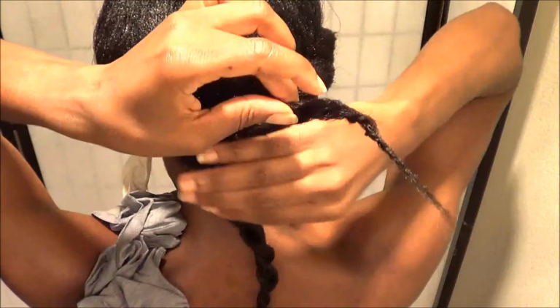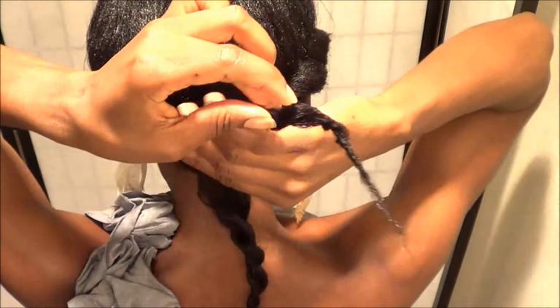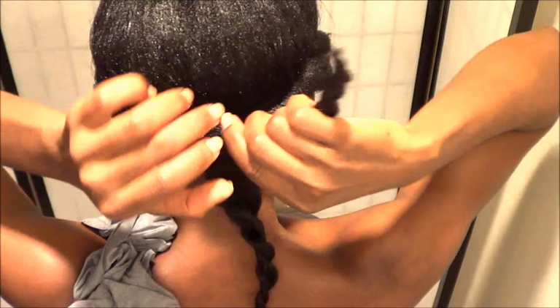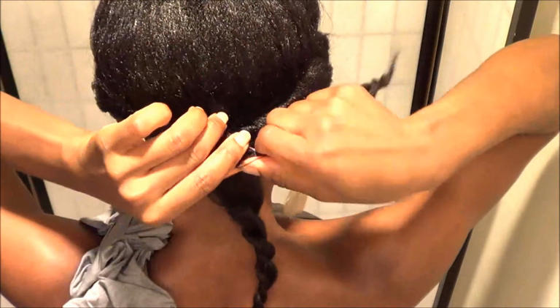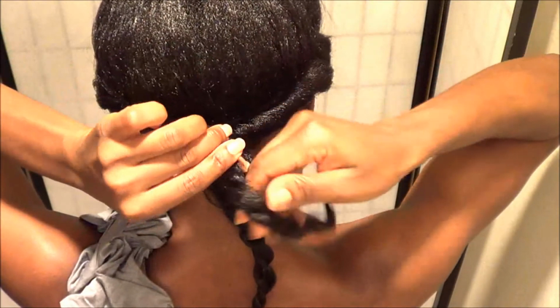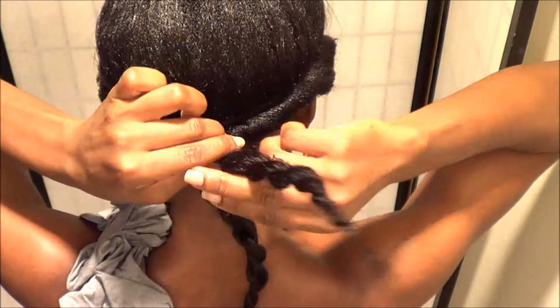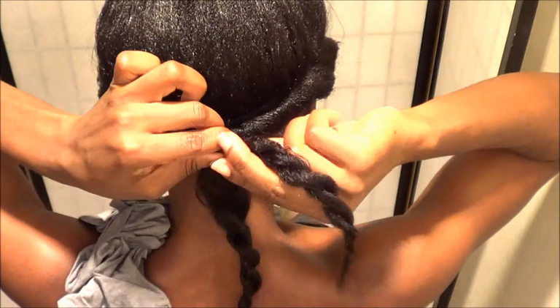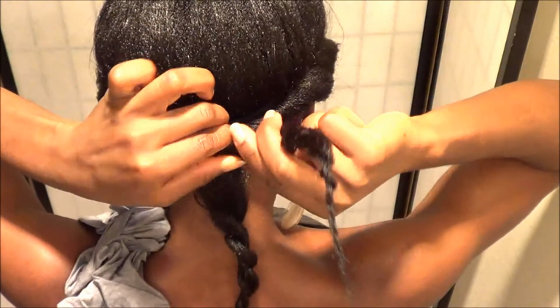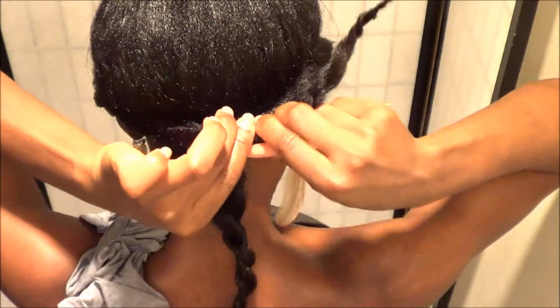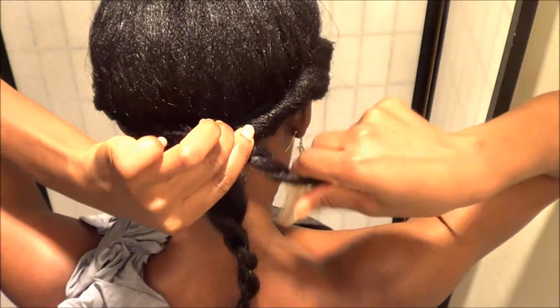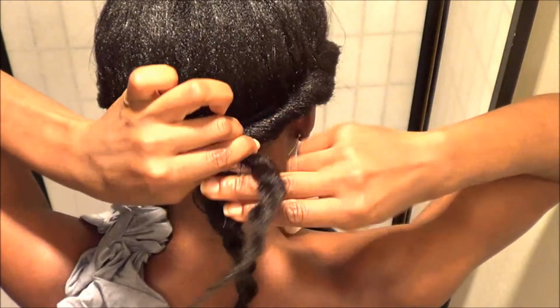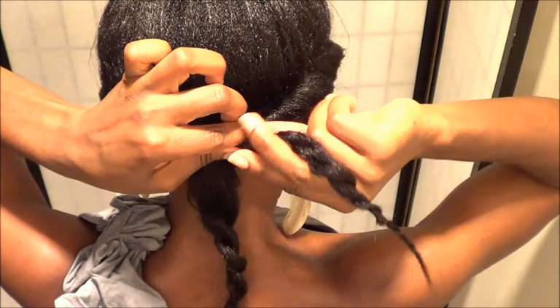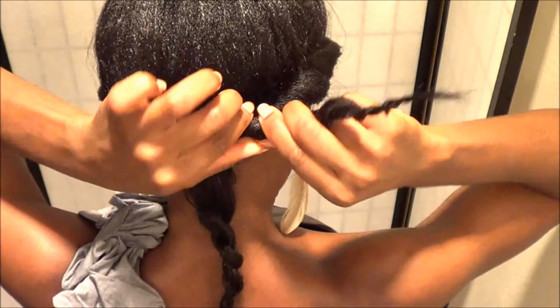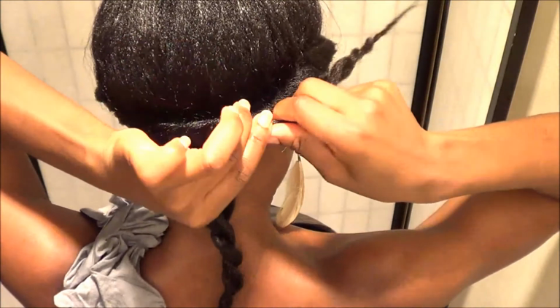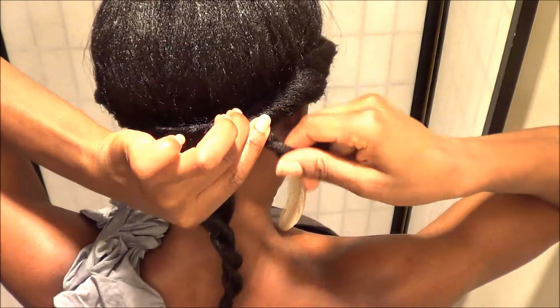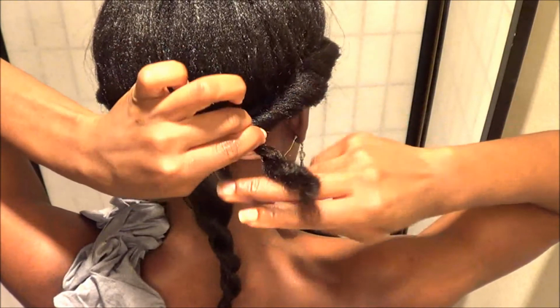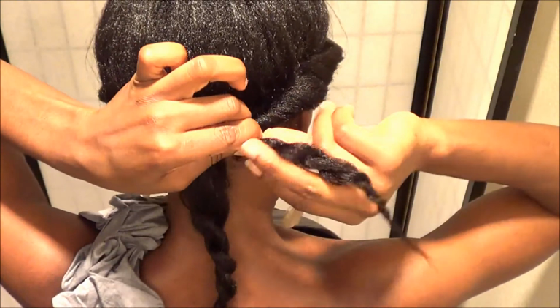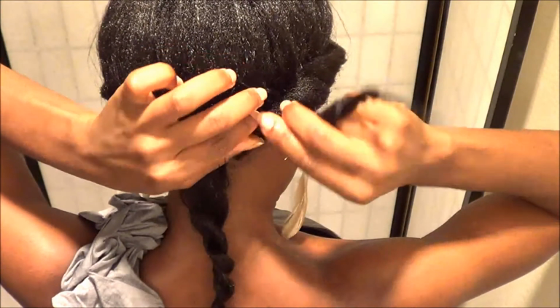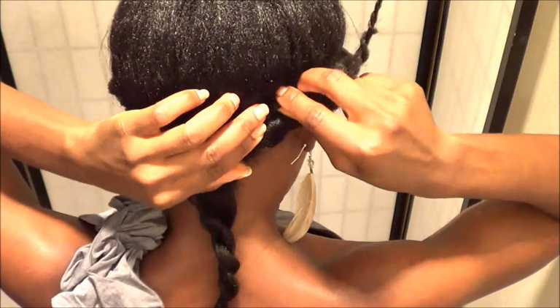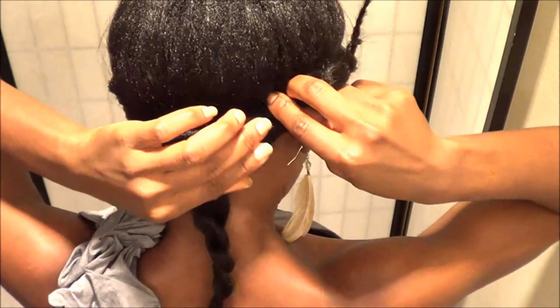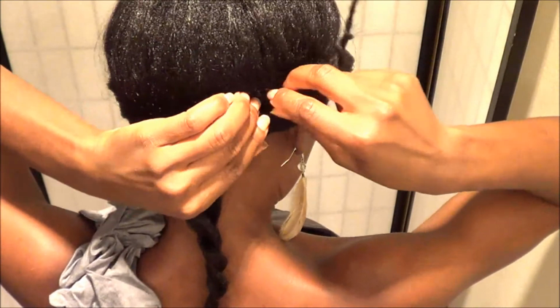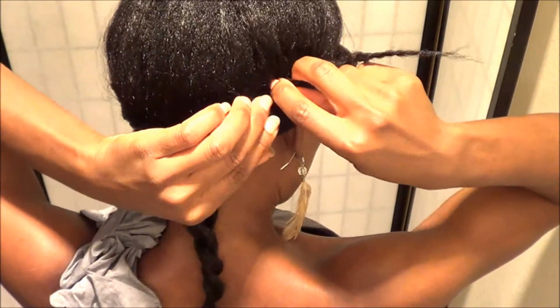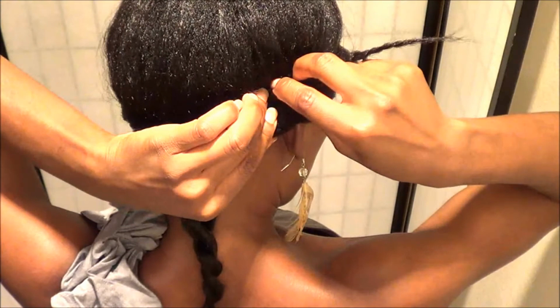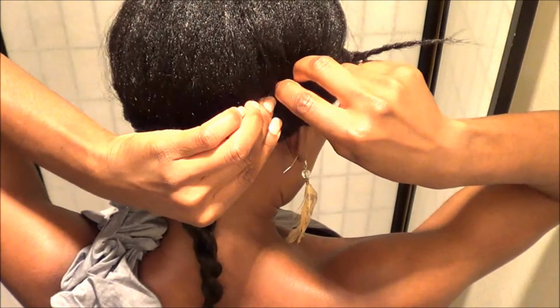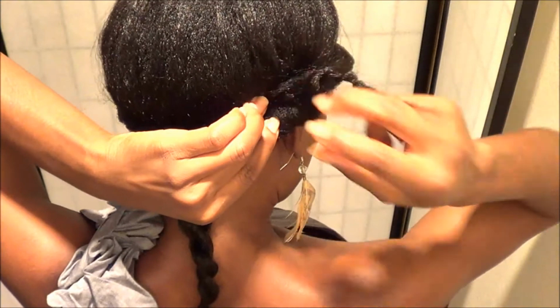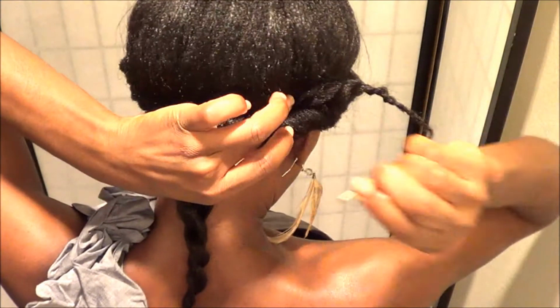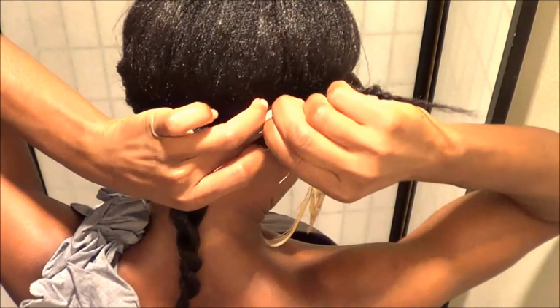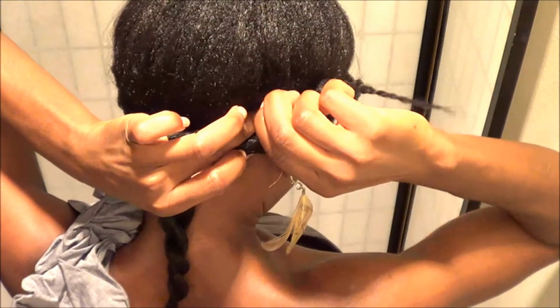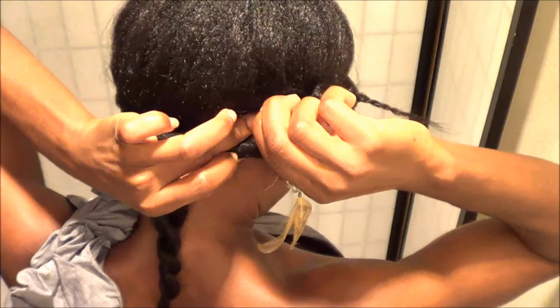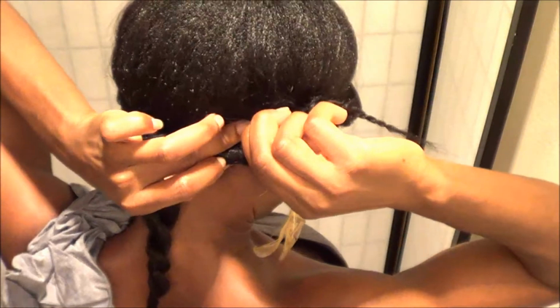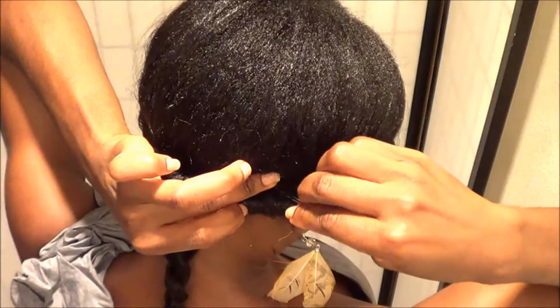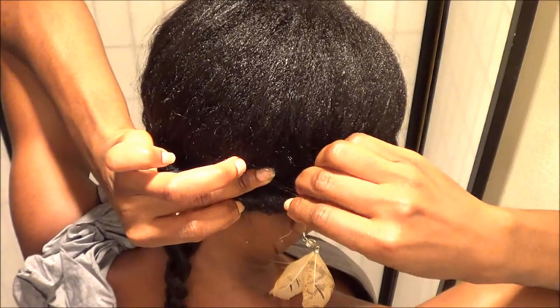The next and final step is I'm going to get each twisted section, twist it on itself, and then bobby pin it onto the already twisted section around the headband.